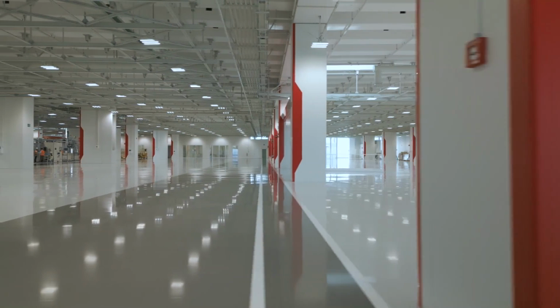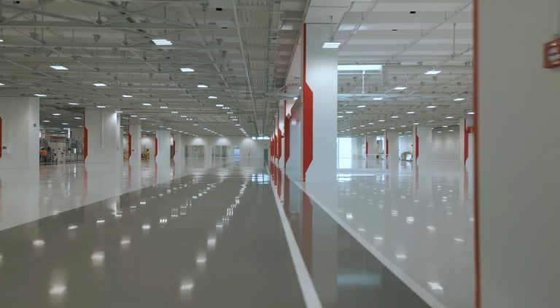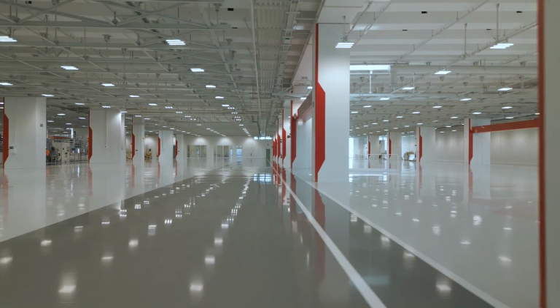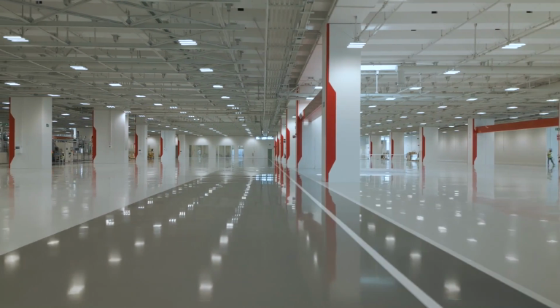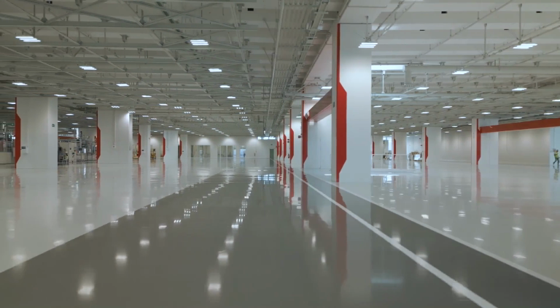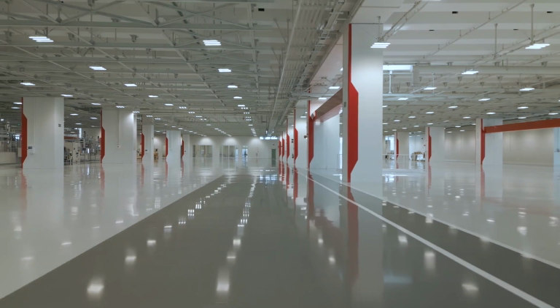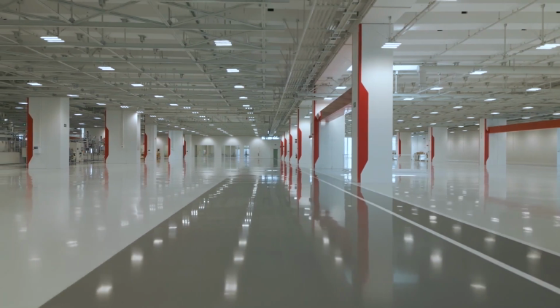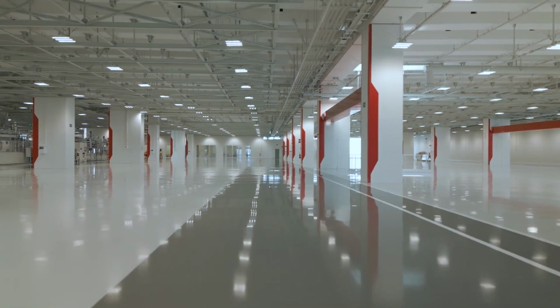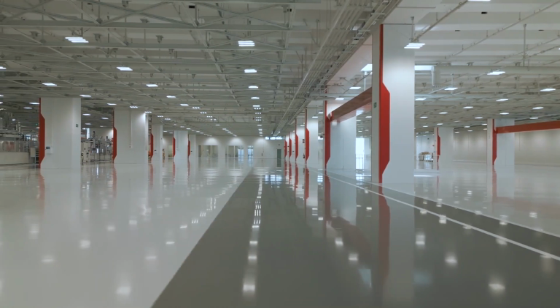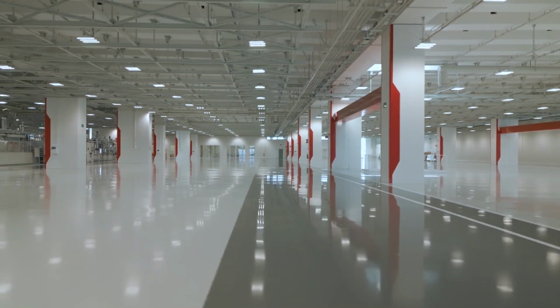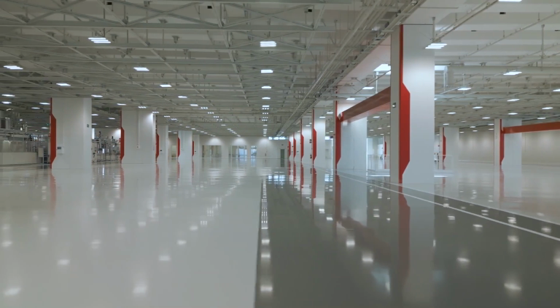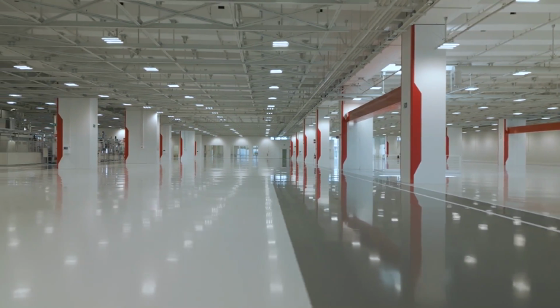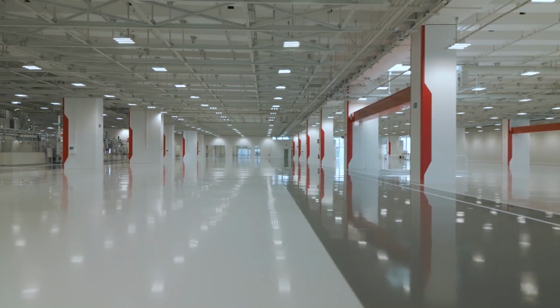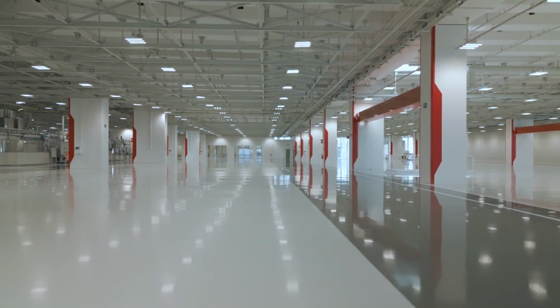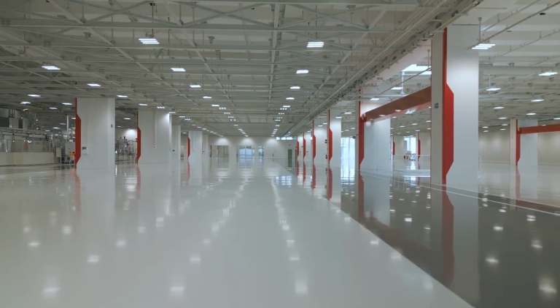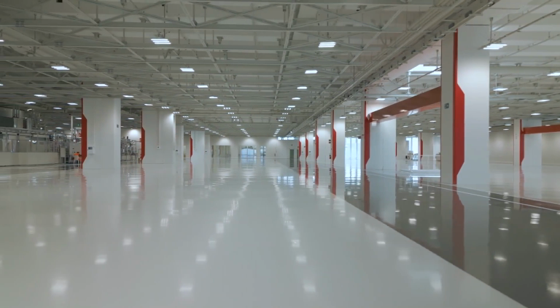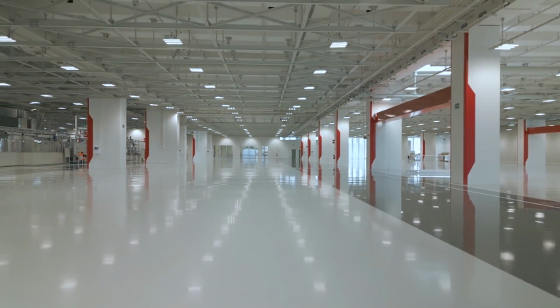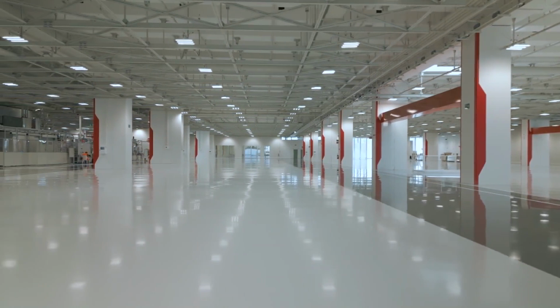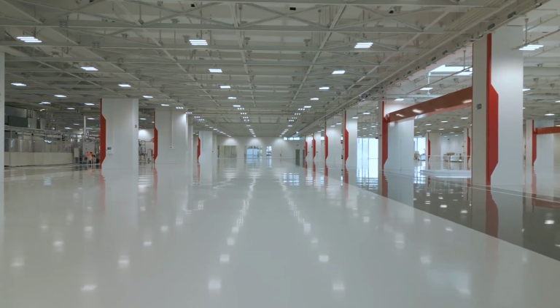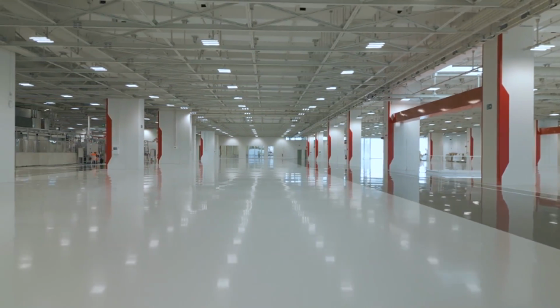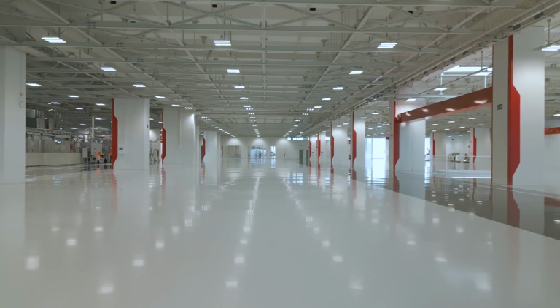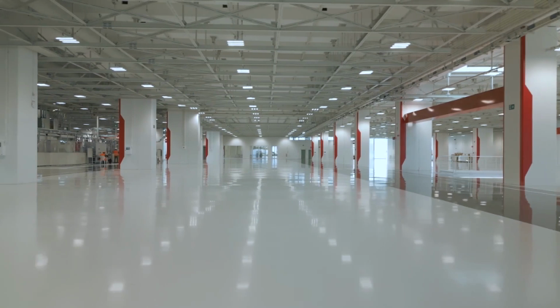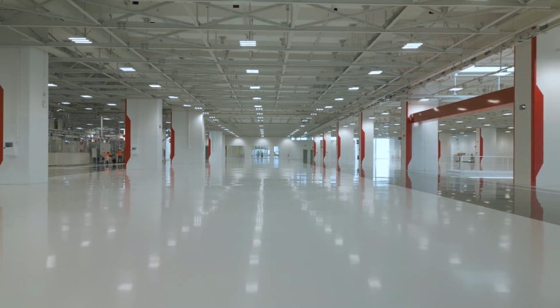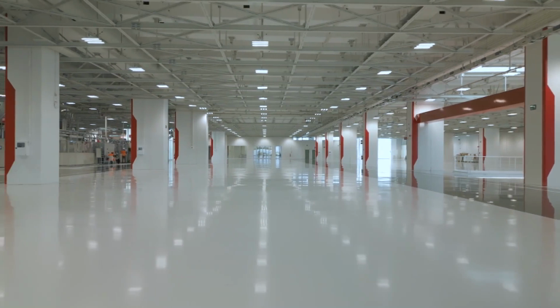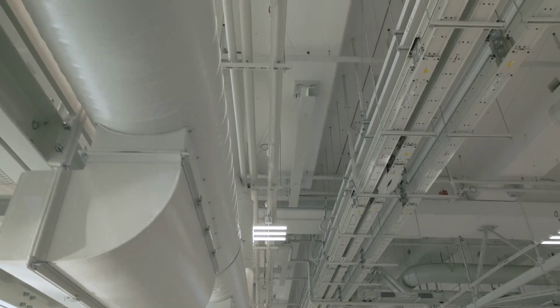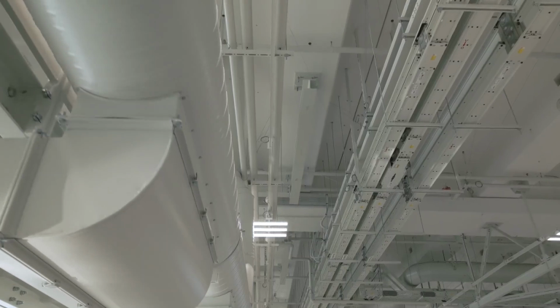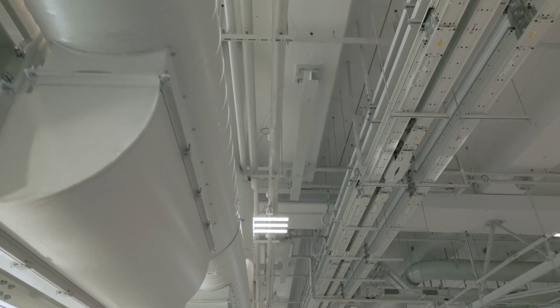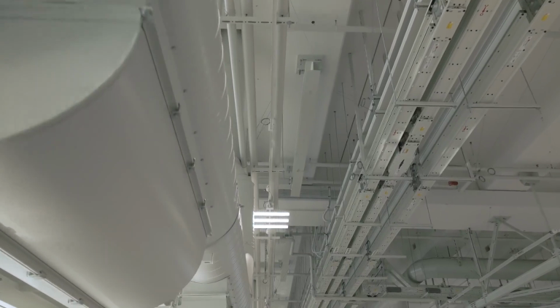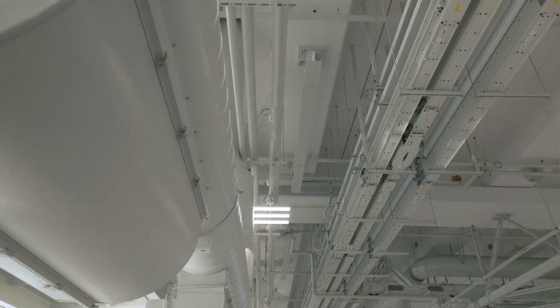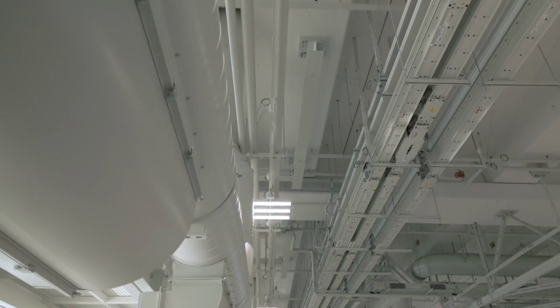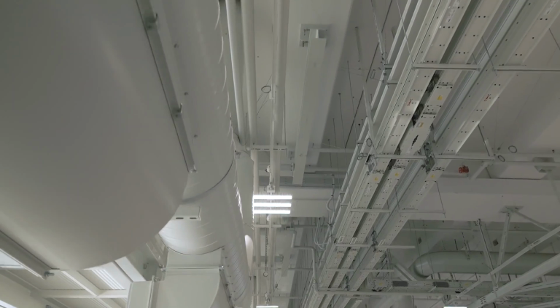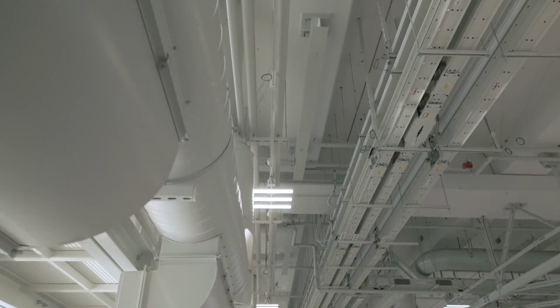Ferrari CEO Benedetto Vigna said that the name choice is not just about electric, praising the flexibility of the new plant that will support the automaker's multi-energy strategy.